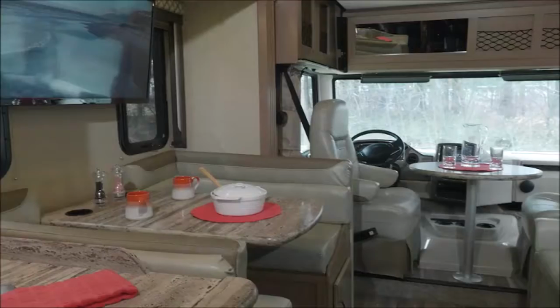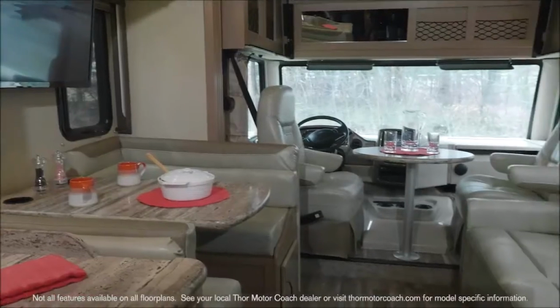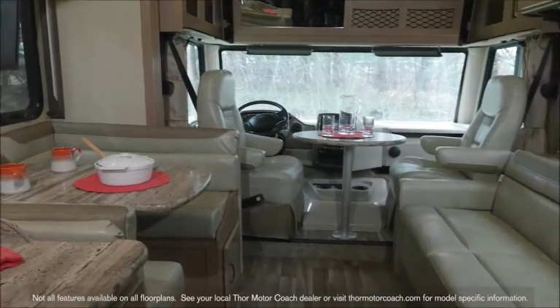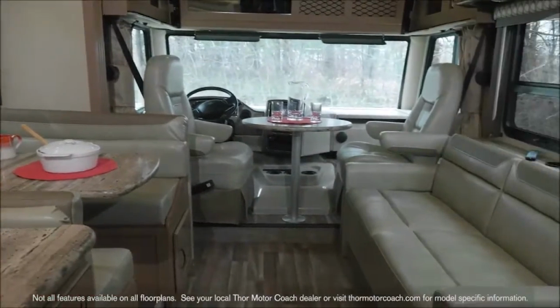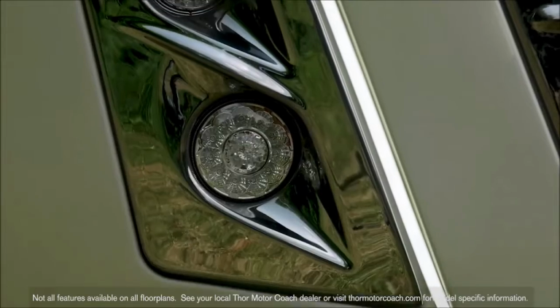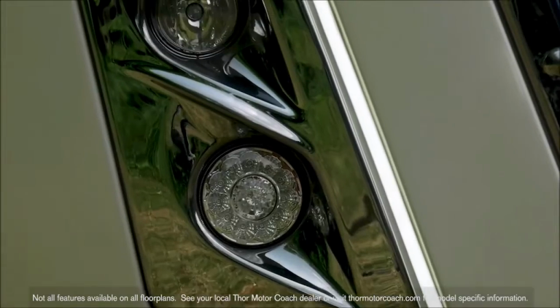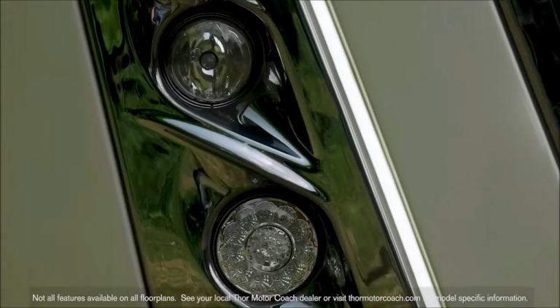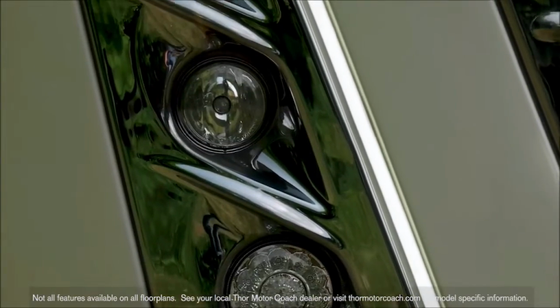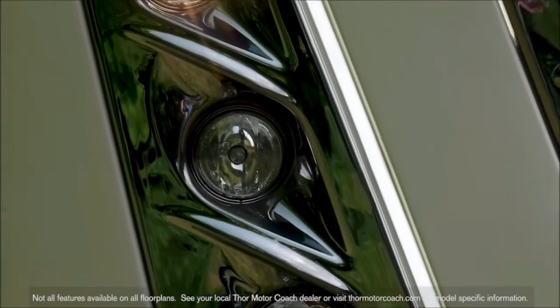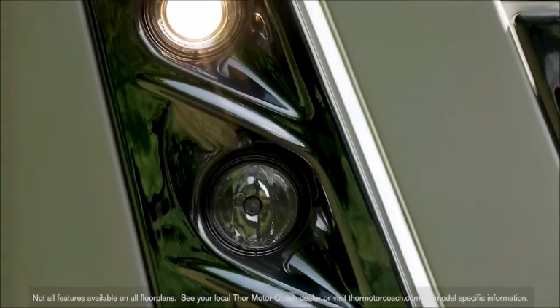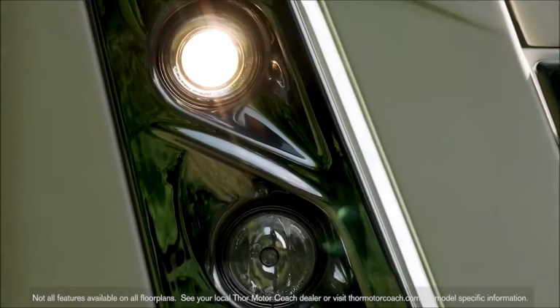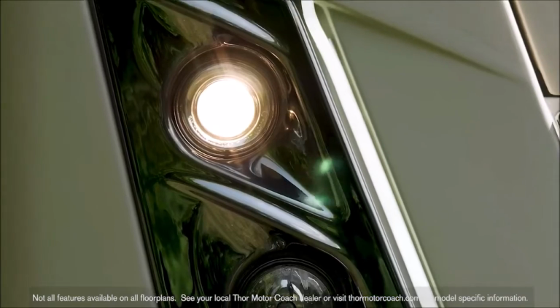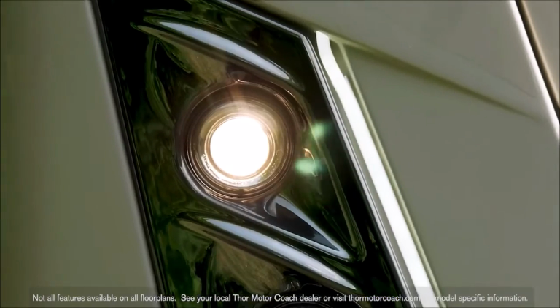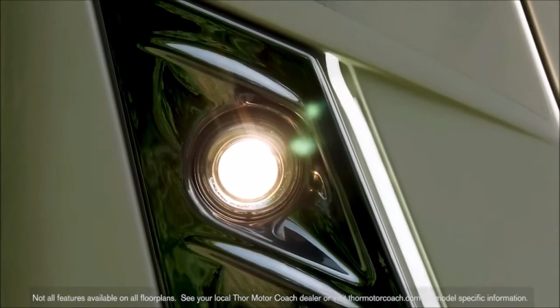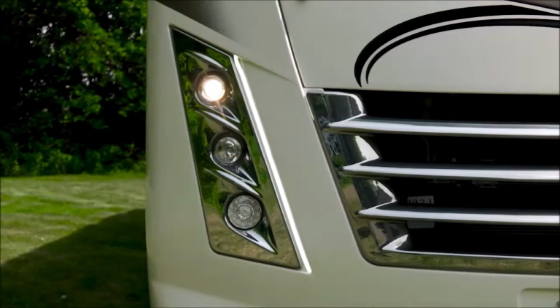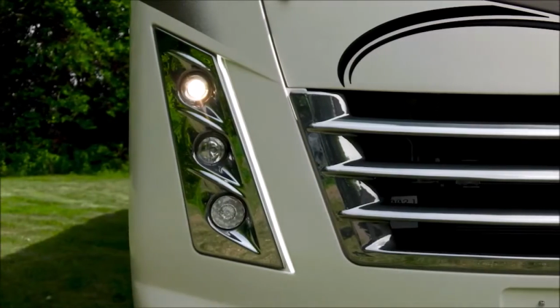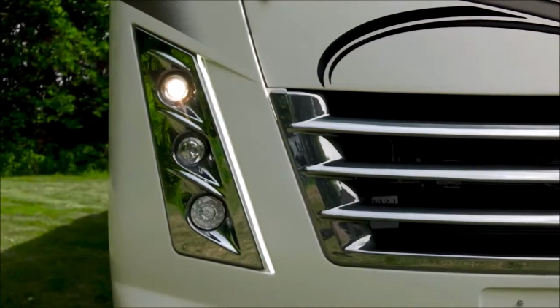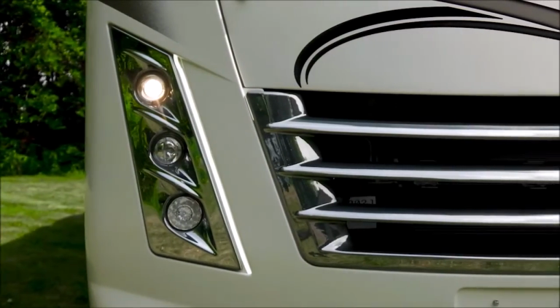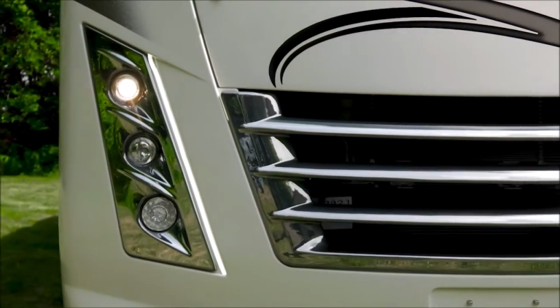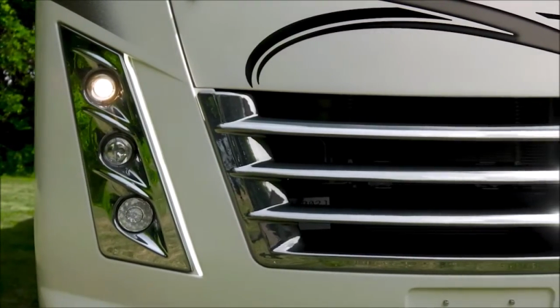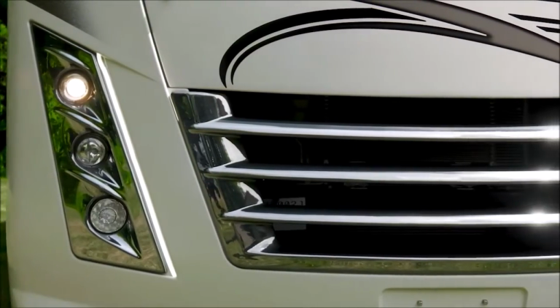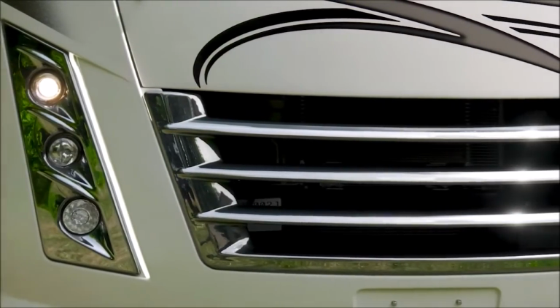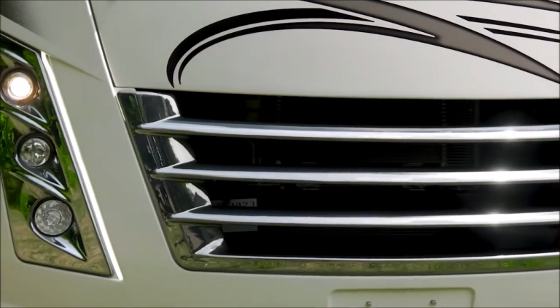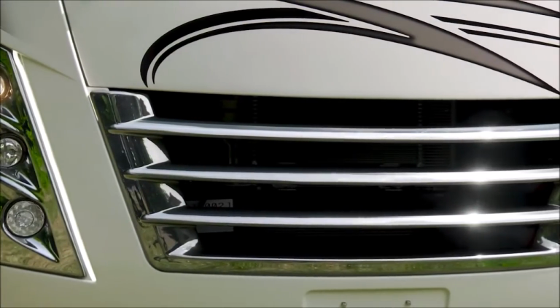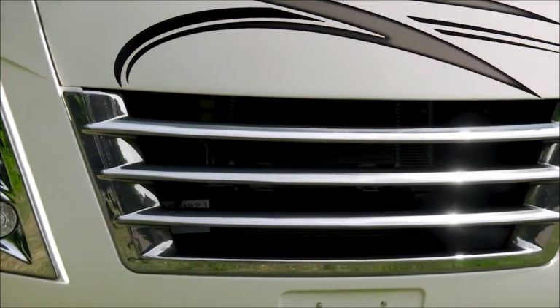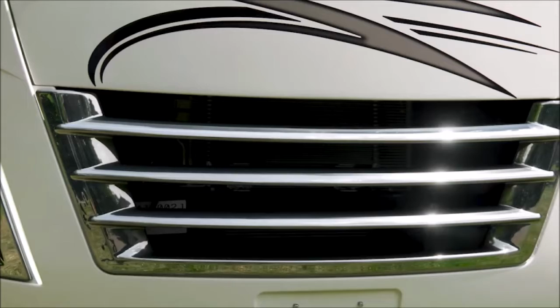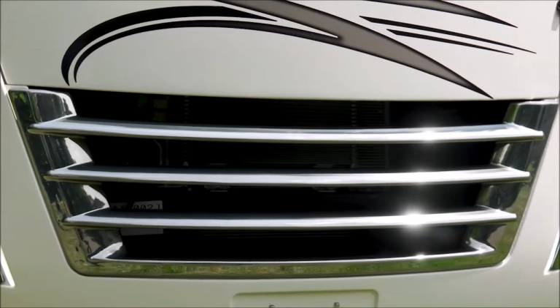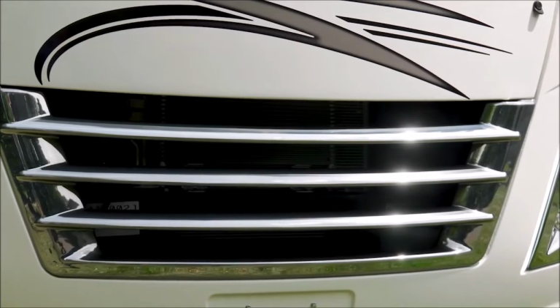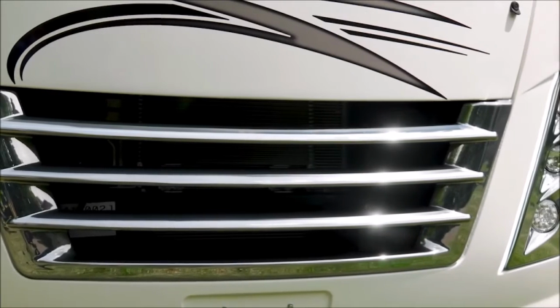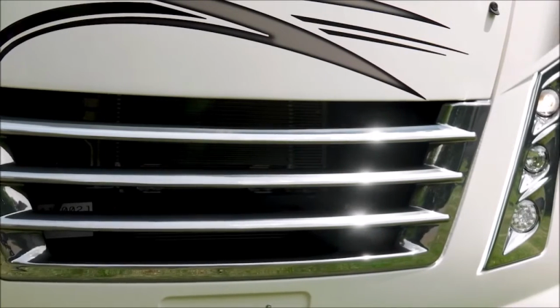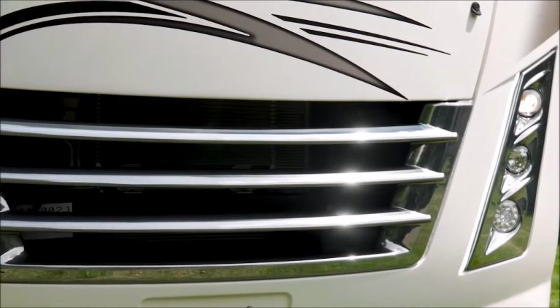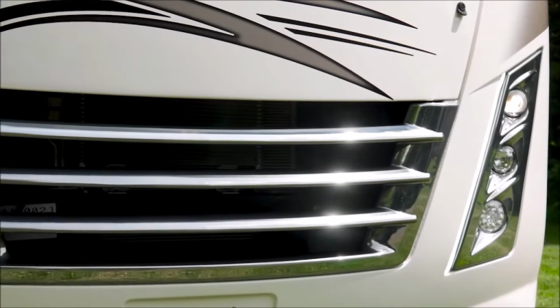Inside and out, changes that define the Ace. The new front cap with chrome grille and headlights, daring all comers to look it directly in the eyes.